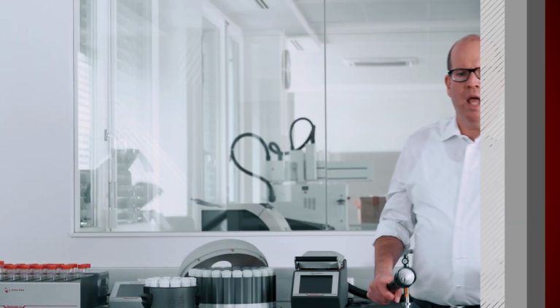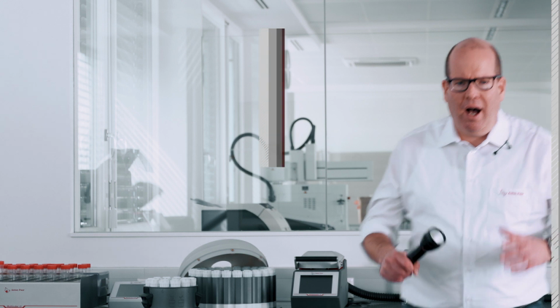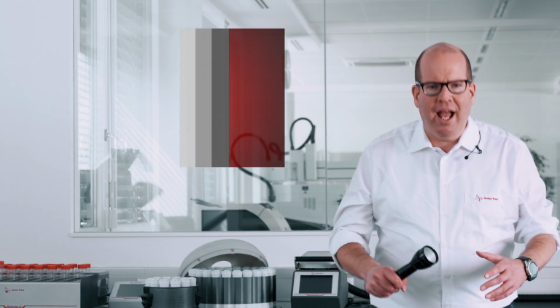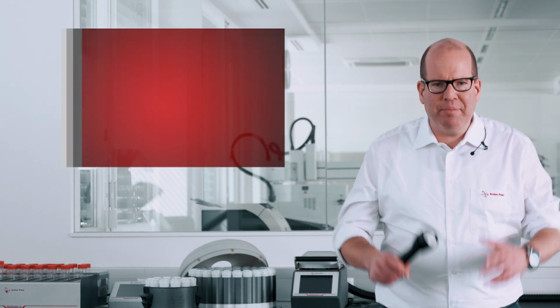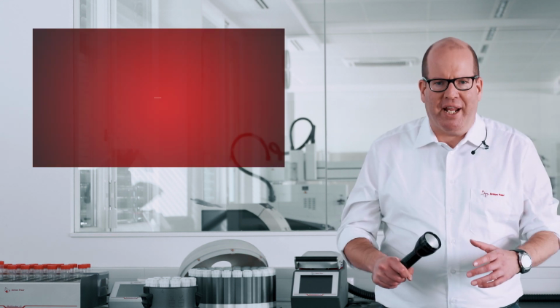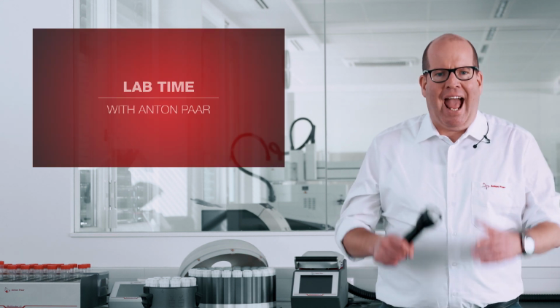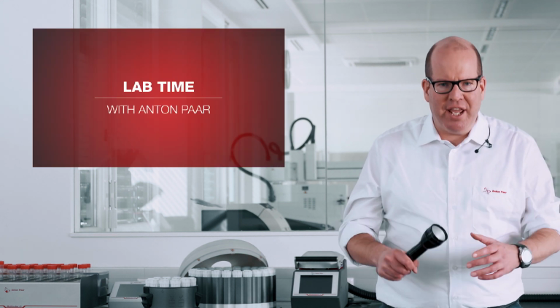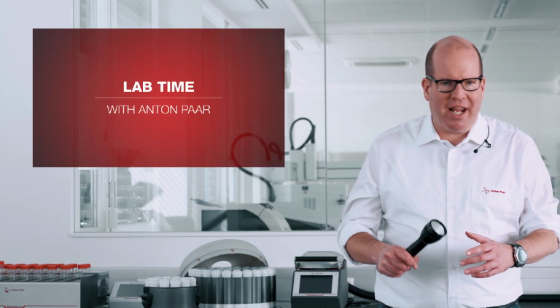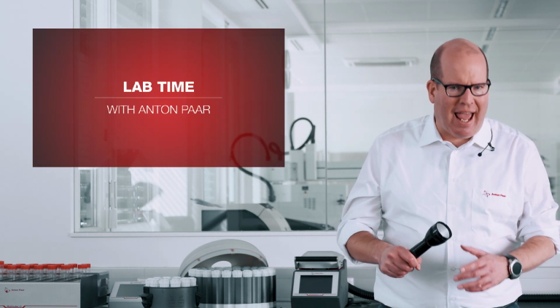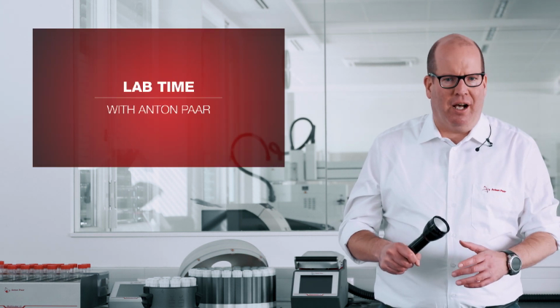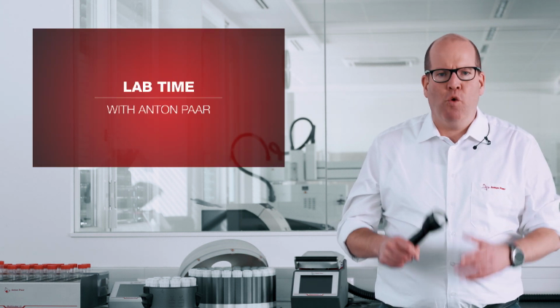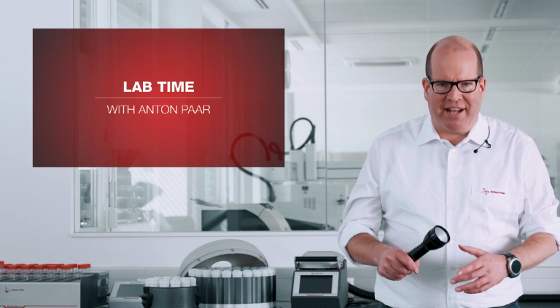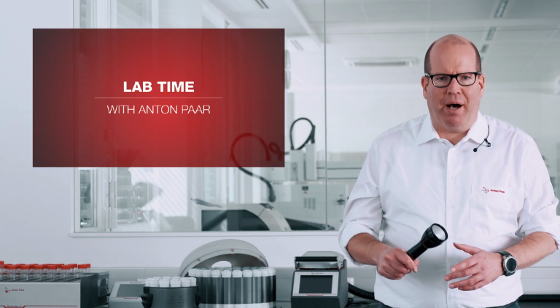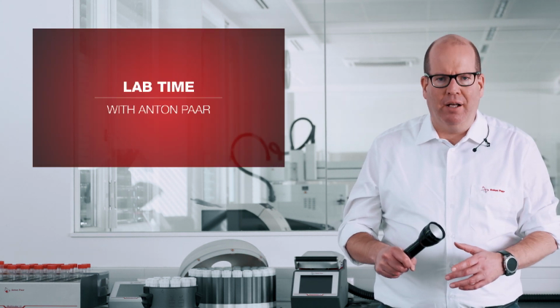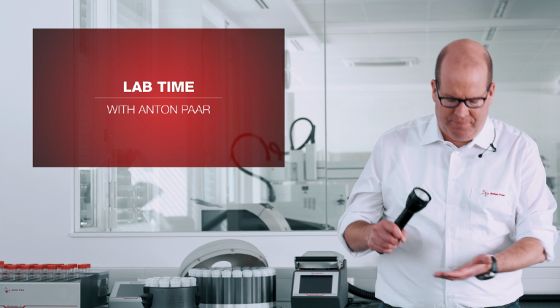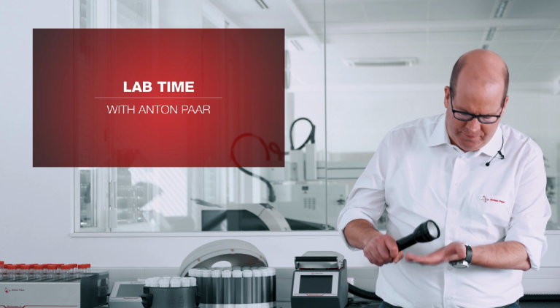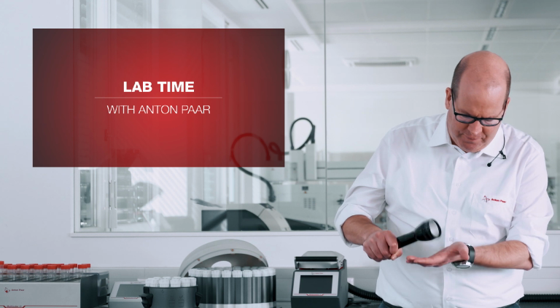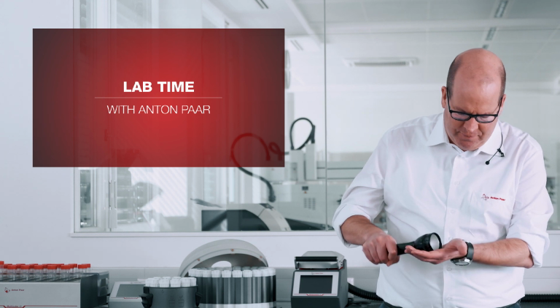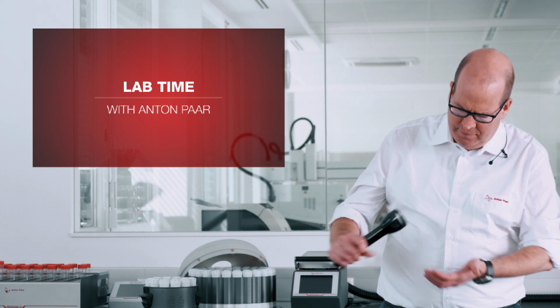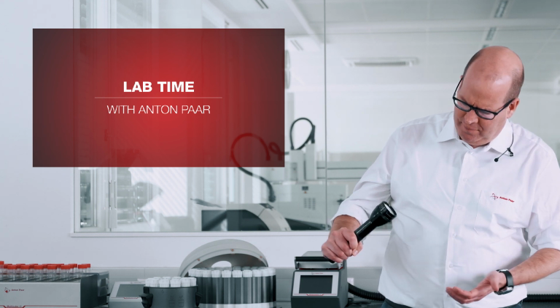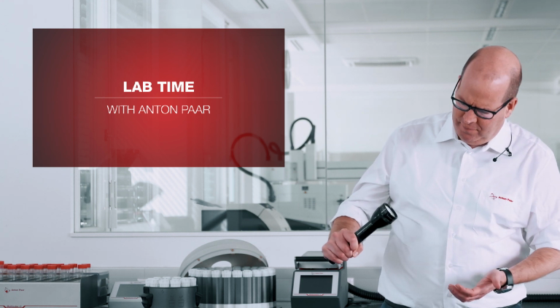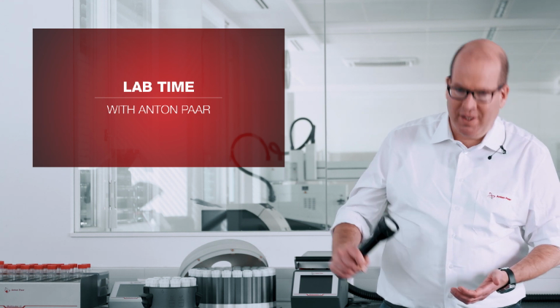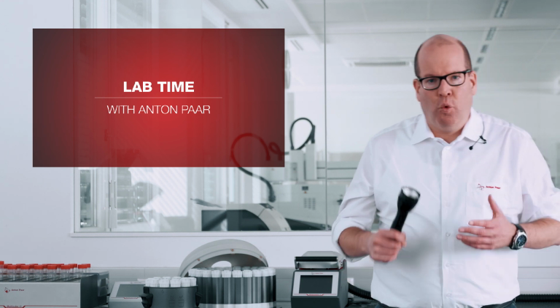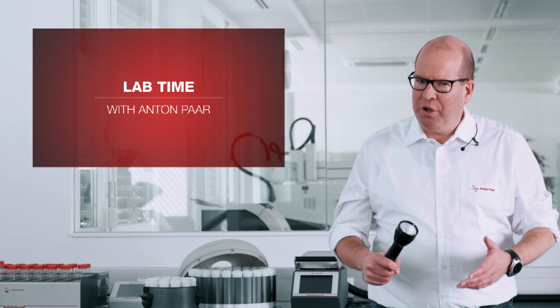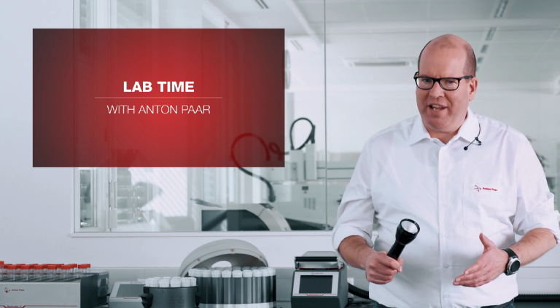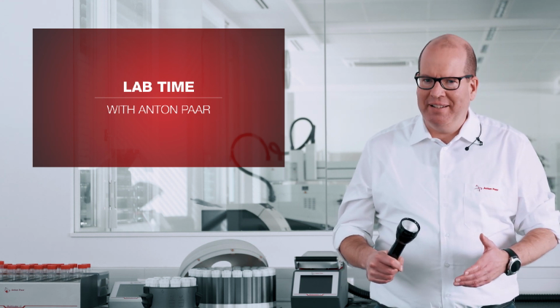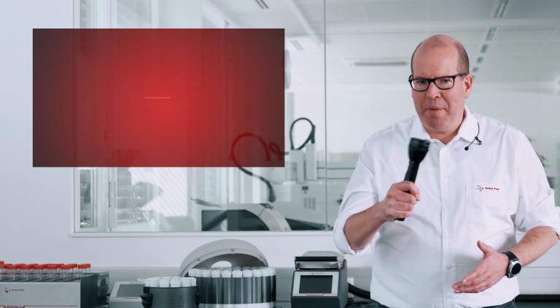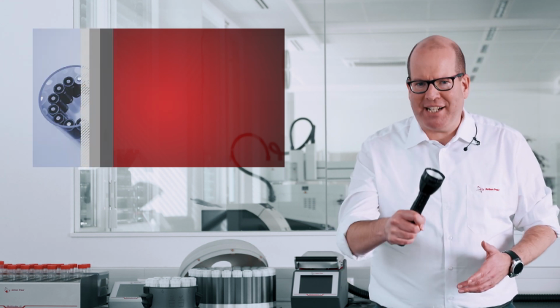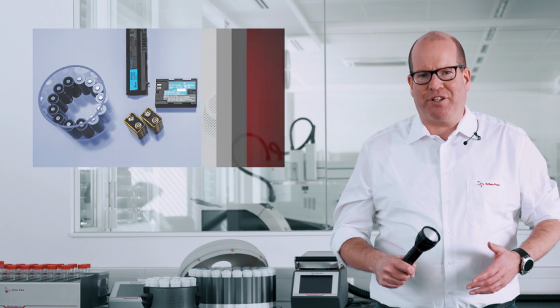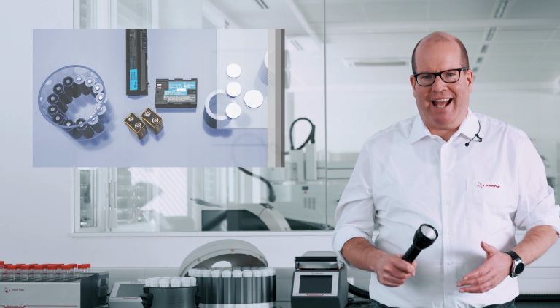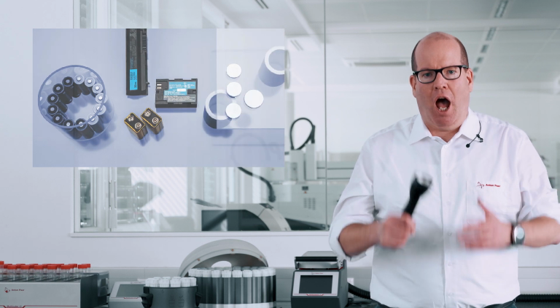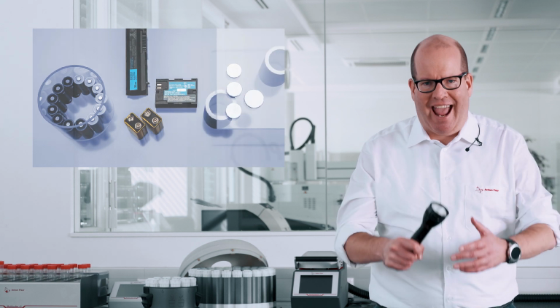Hi, I'm Tony and this is Lab Time with Anton Parr. We all know the feeling — the batteries are flat again.